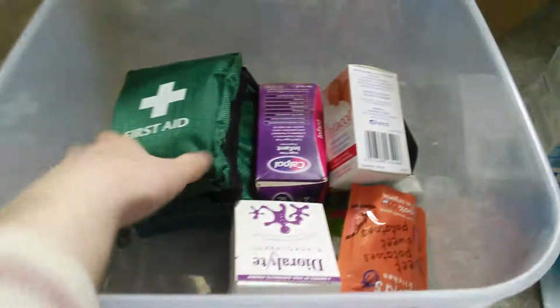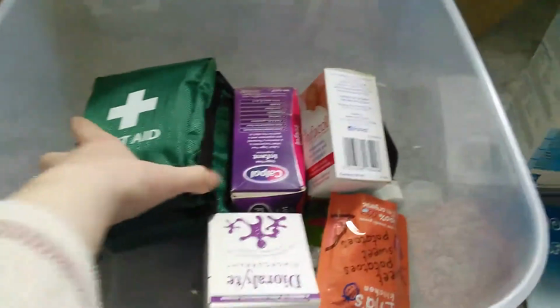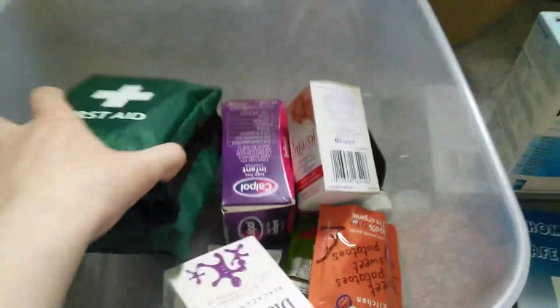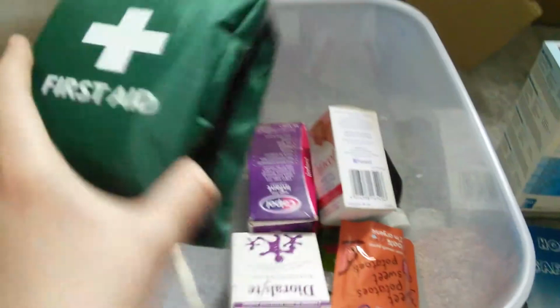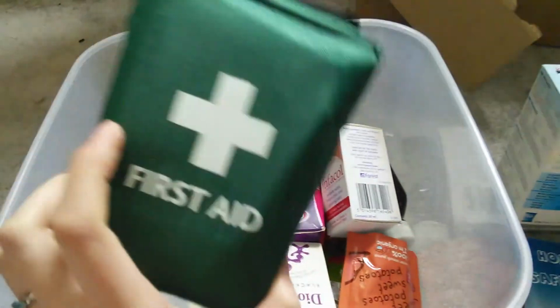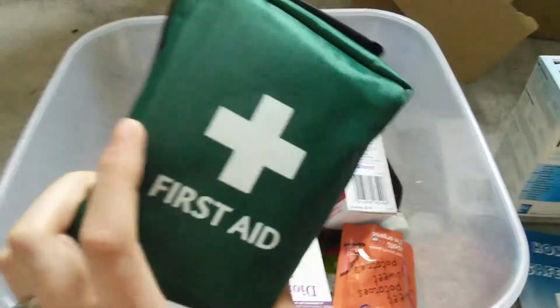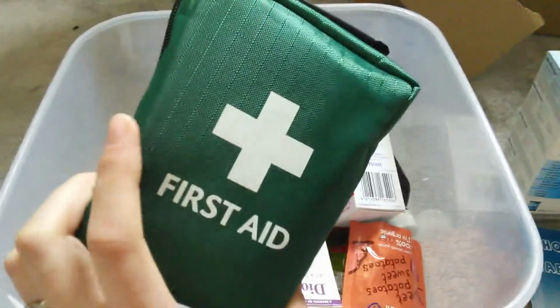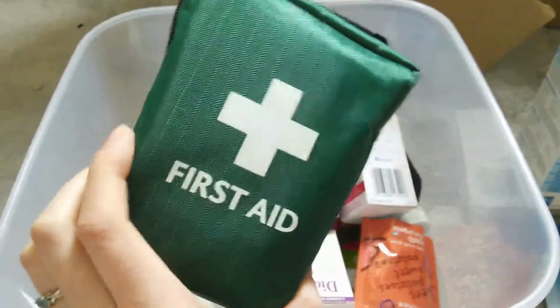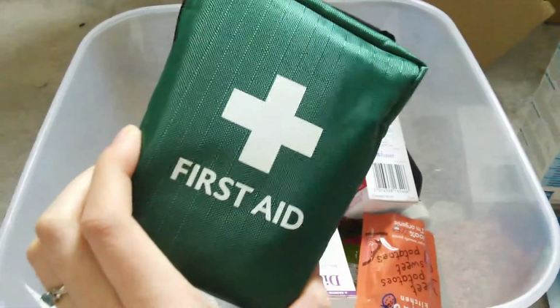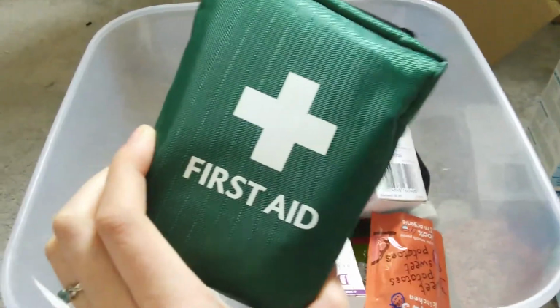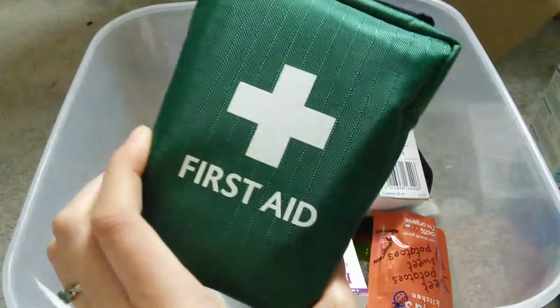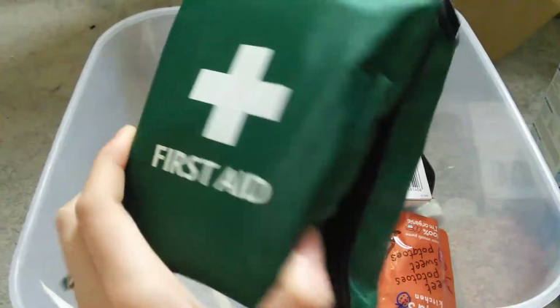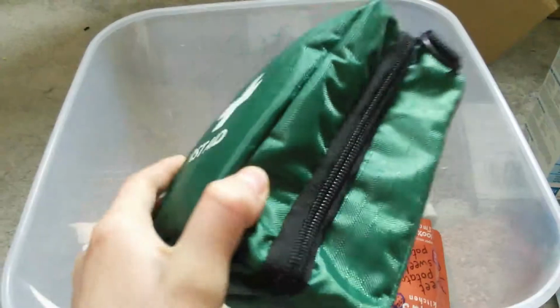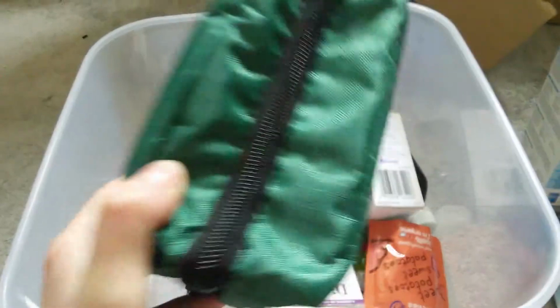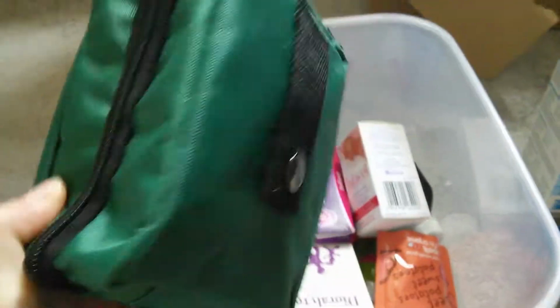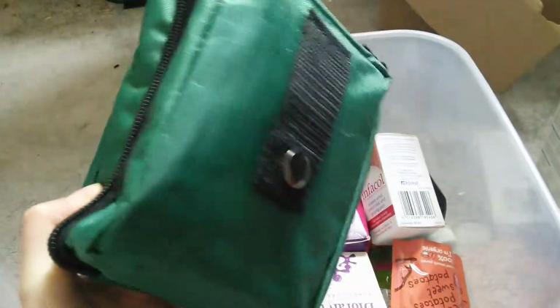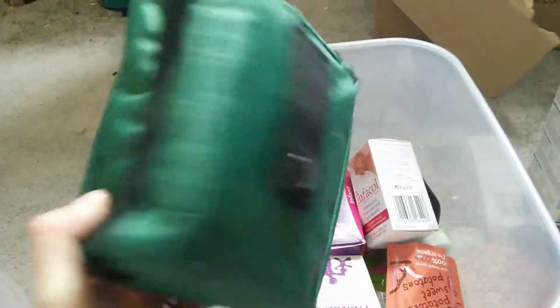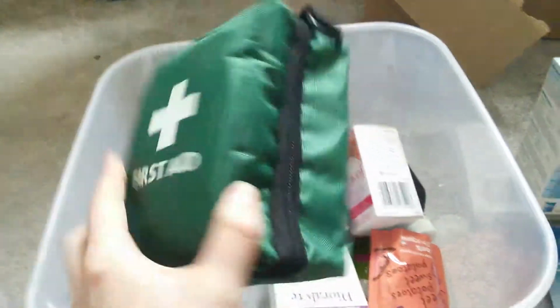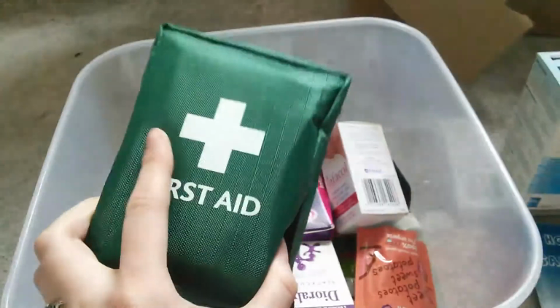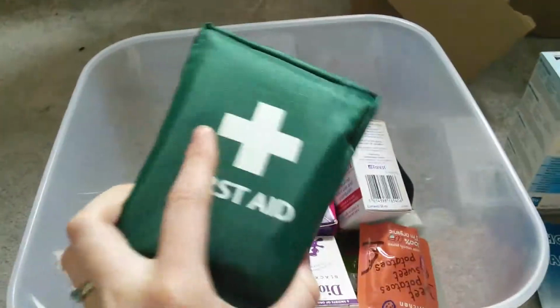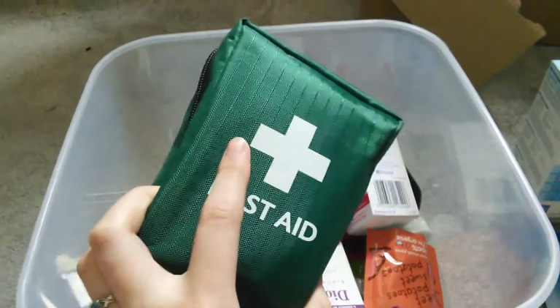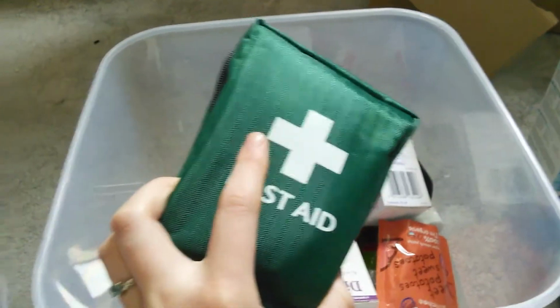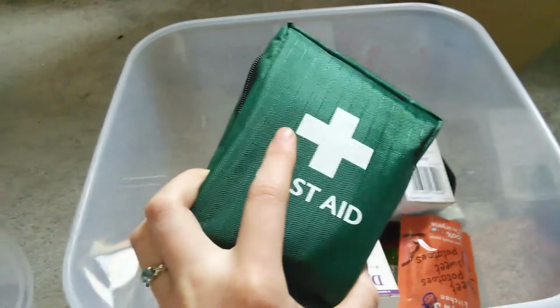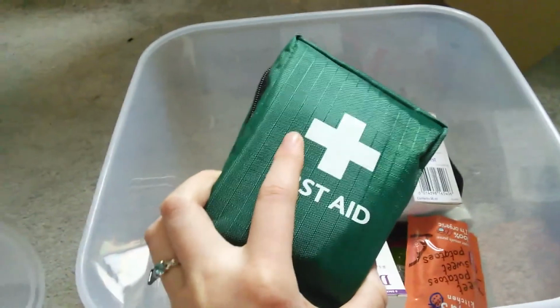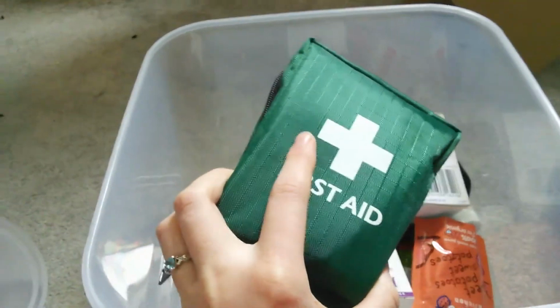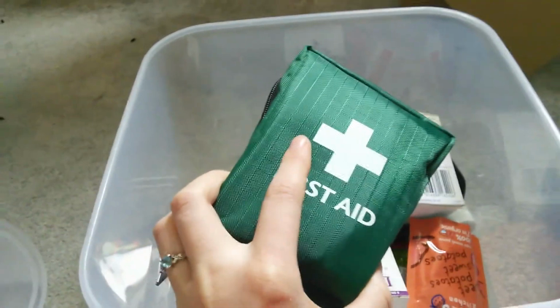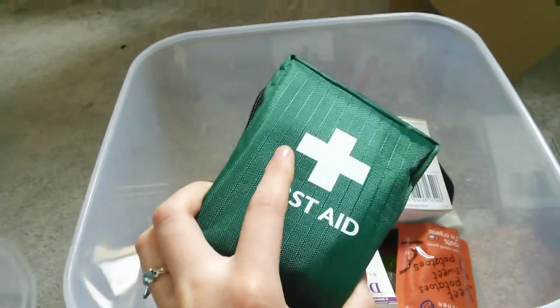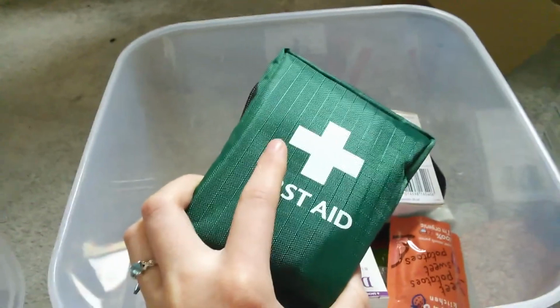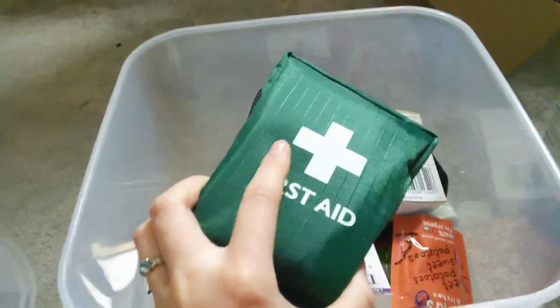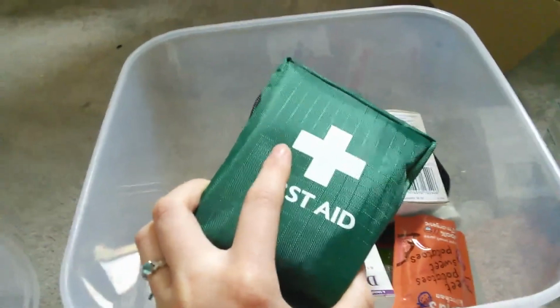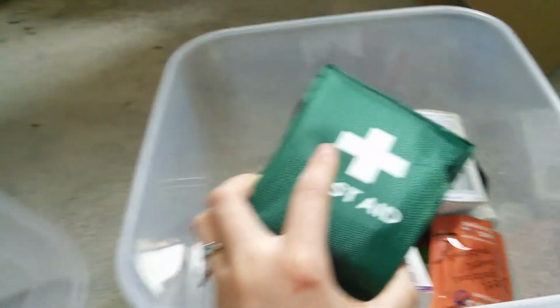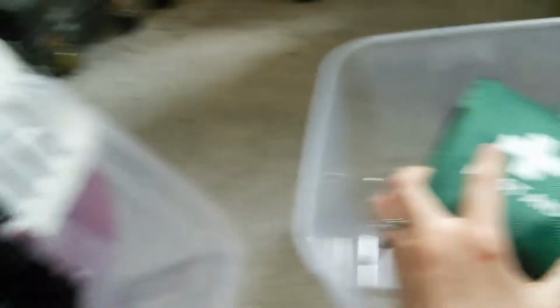I've also got a first aid kit, and that also bumps up the cost. This is mostly for the dogs, but I keep it in here just so that I know where it is and it's easy to get to.